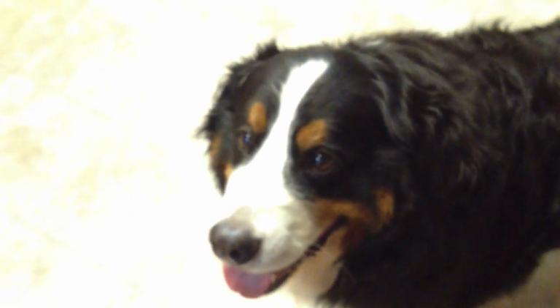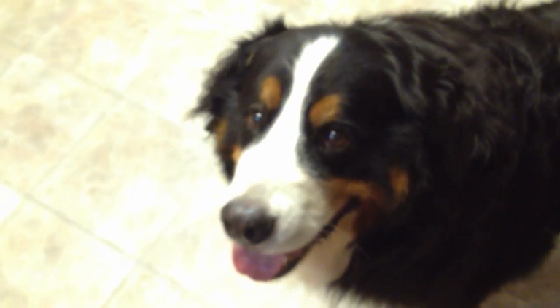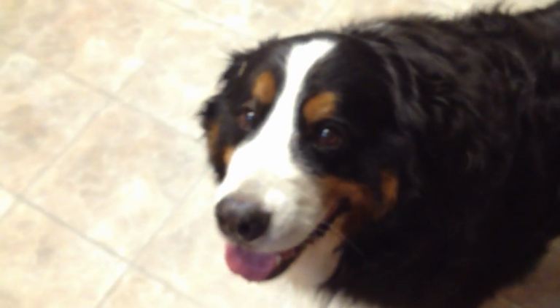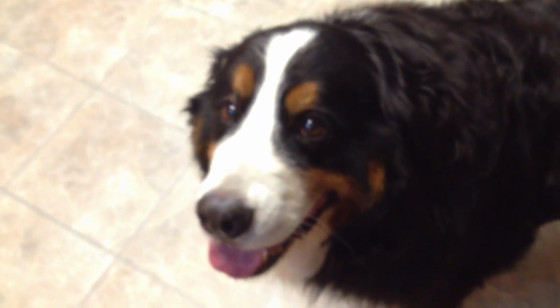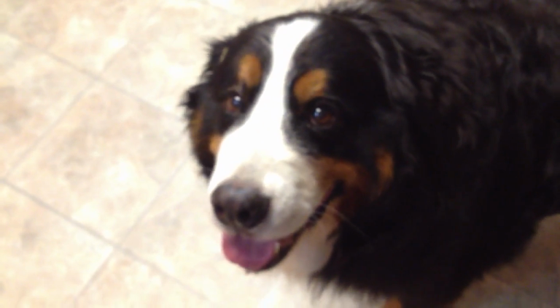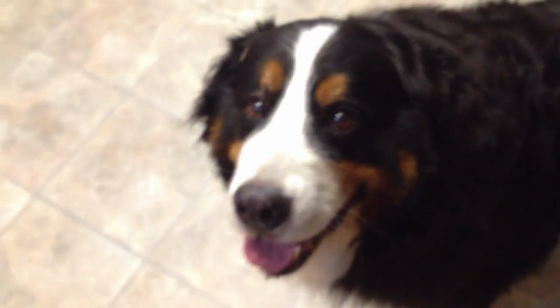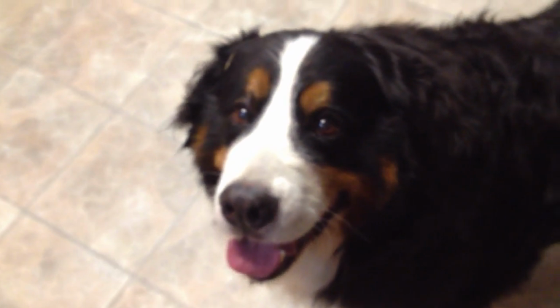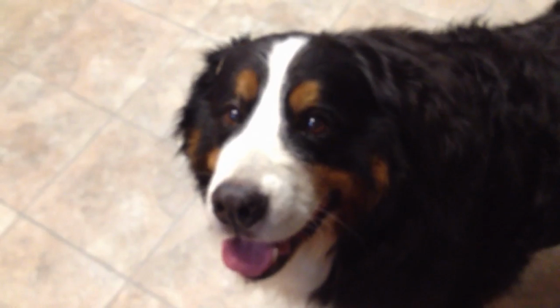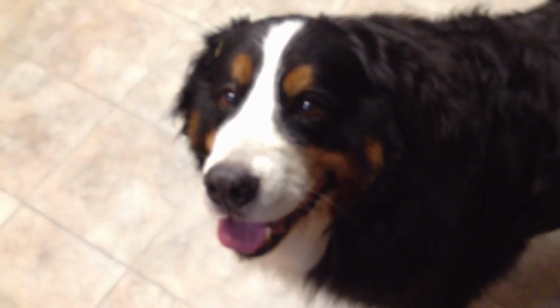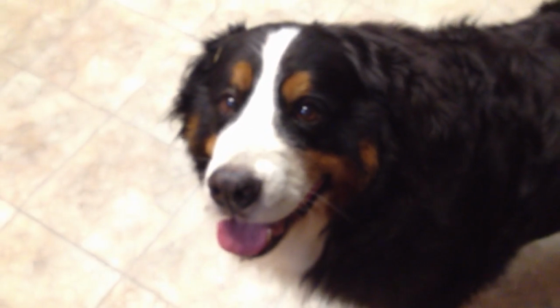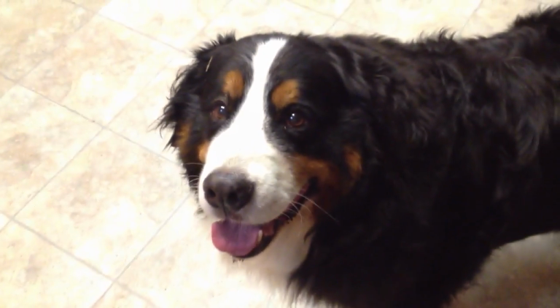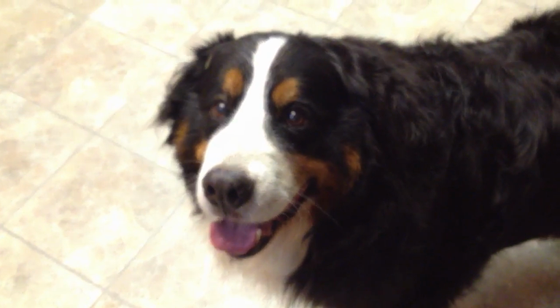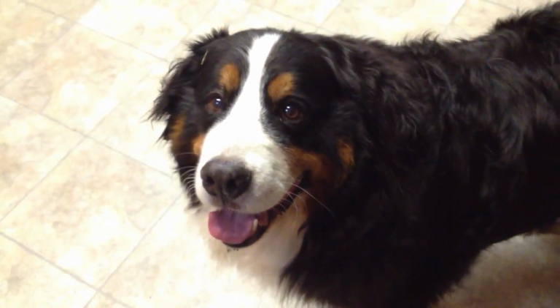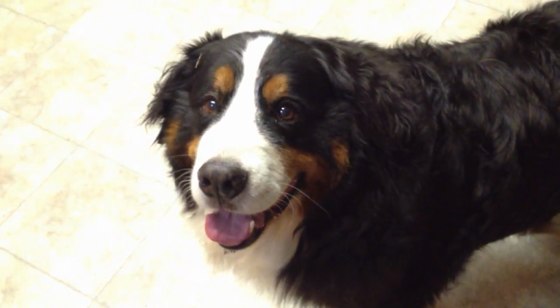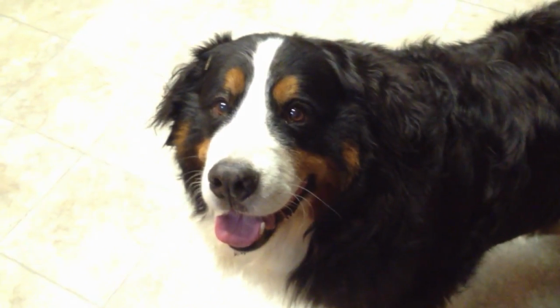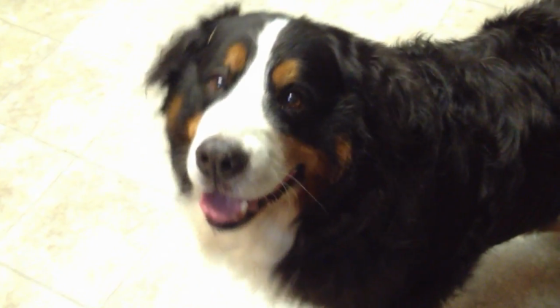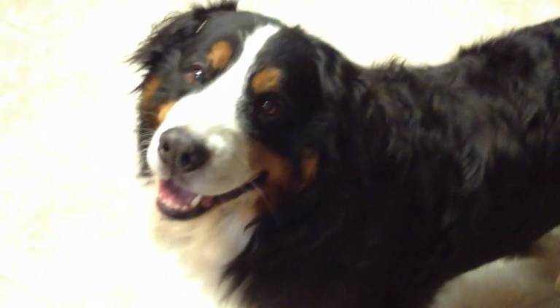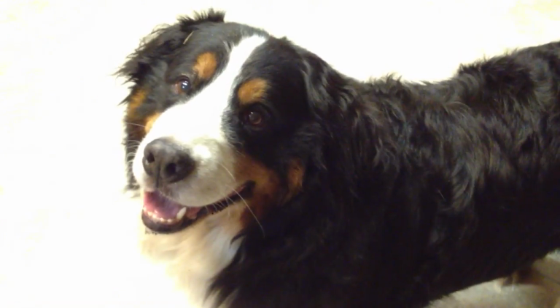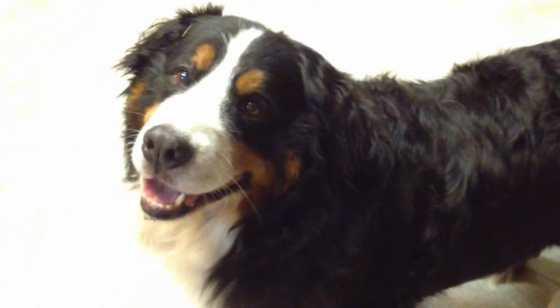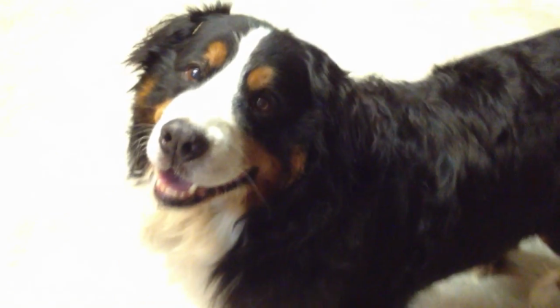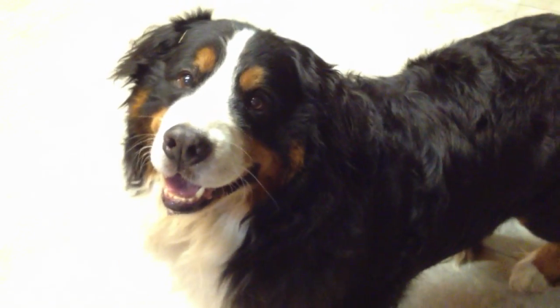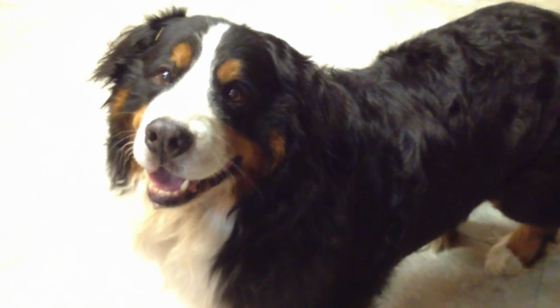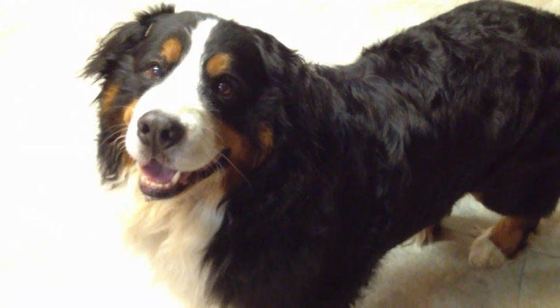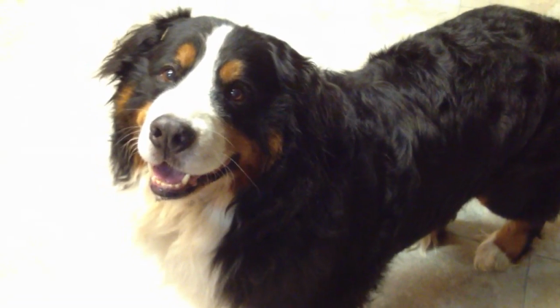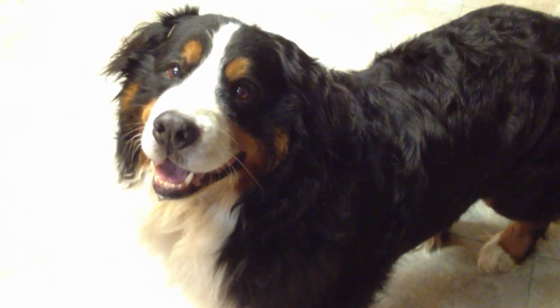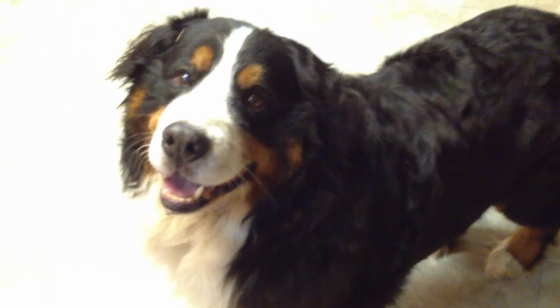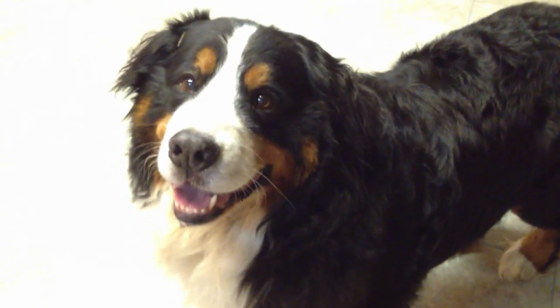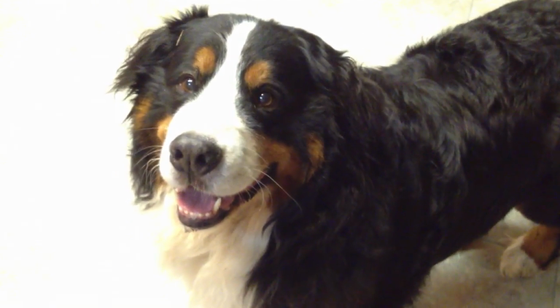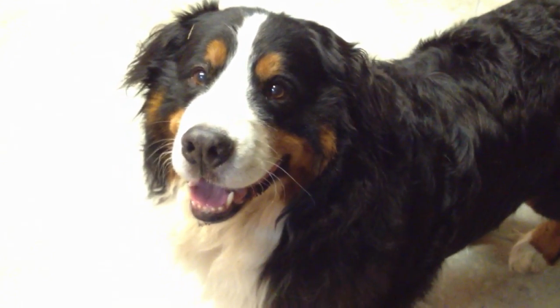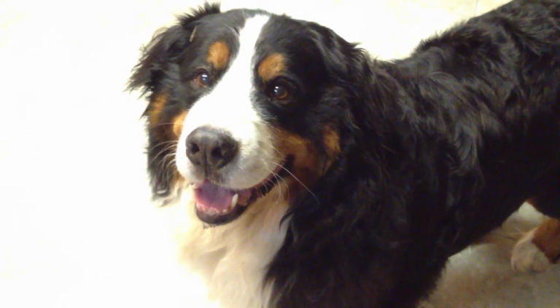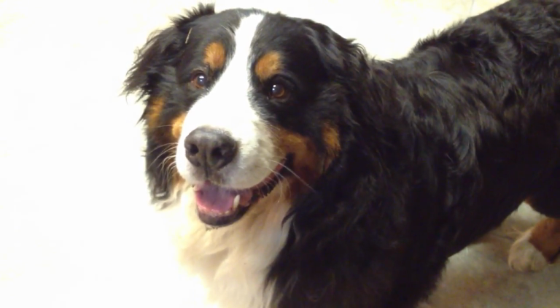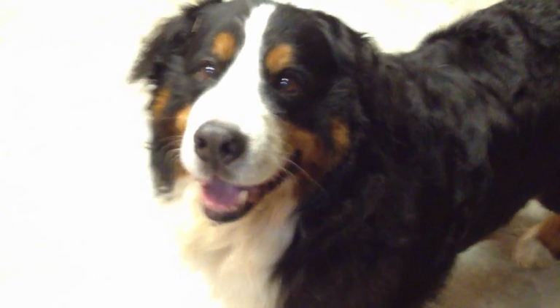You were a good boy. Yes, you were. You're such a good boy. You want a treat now? Do you want a cookie? You deserve a cookie. I'll get you a cookie. Alright, say goodbye.